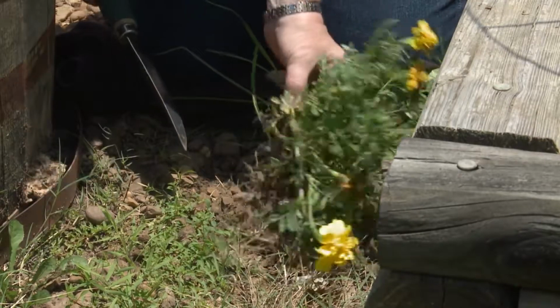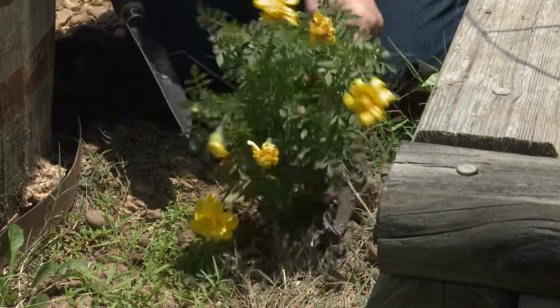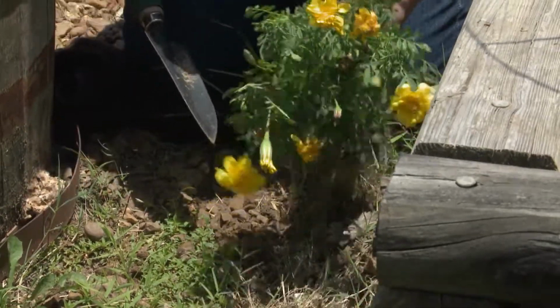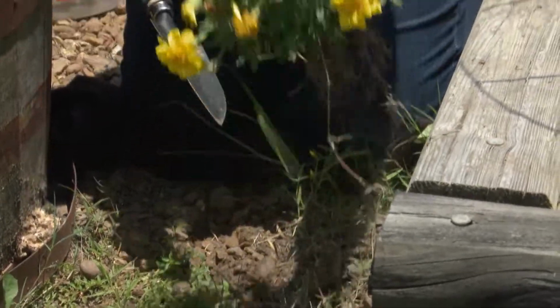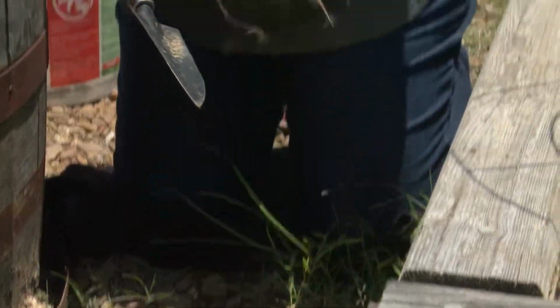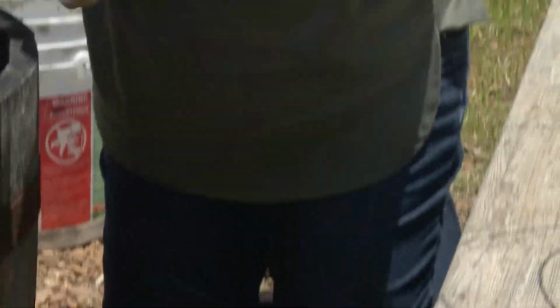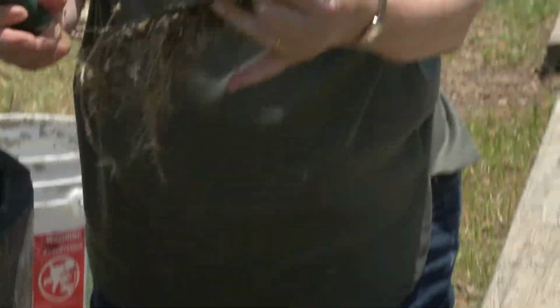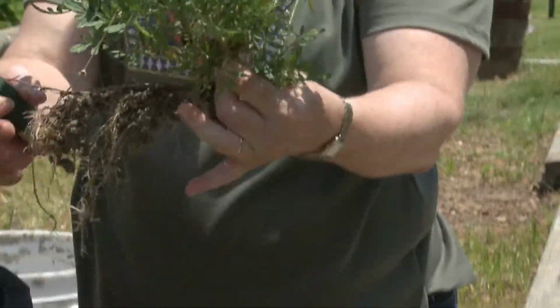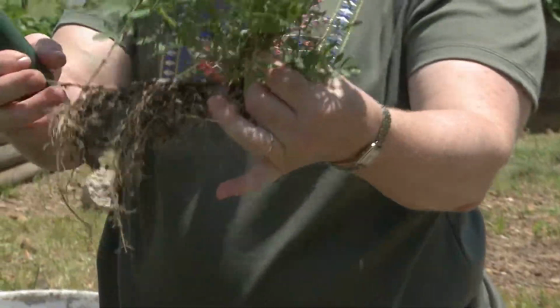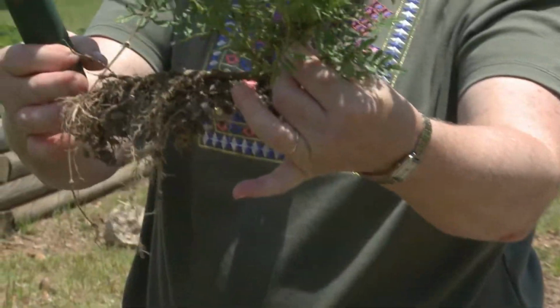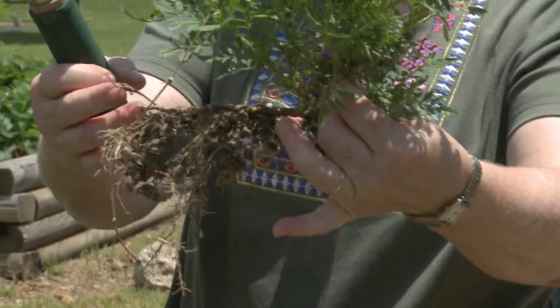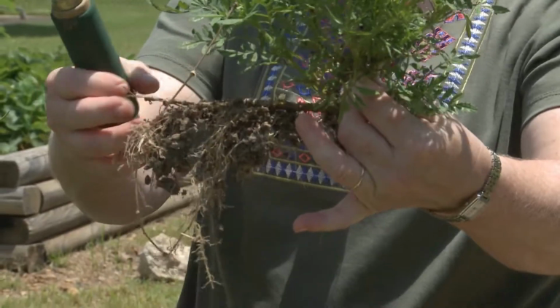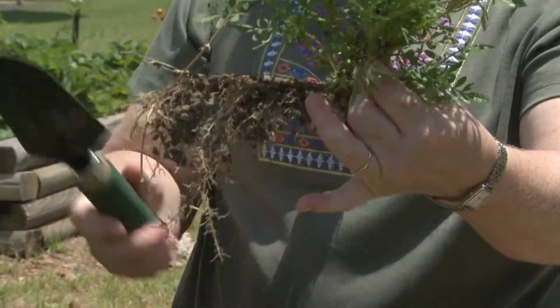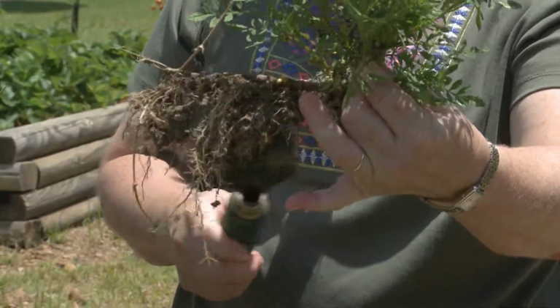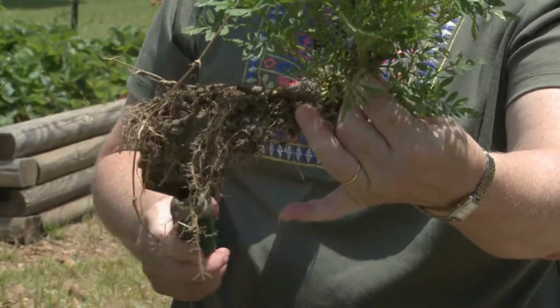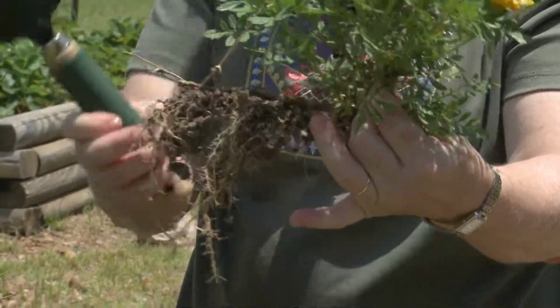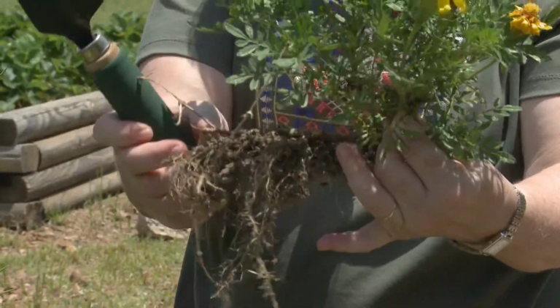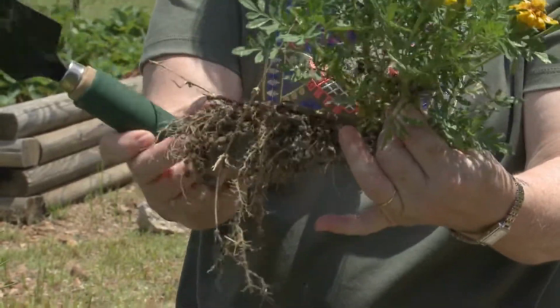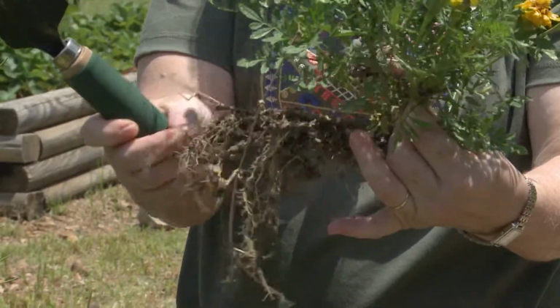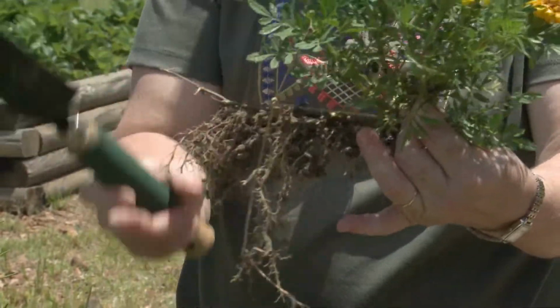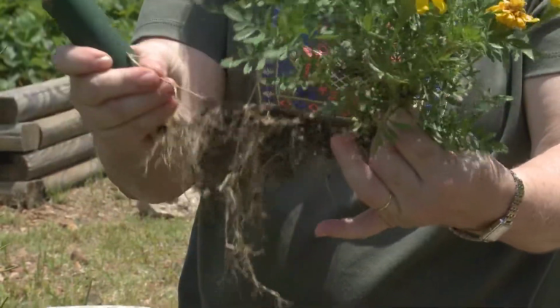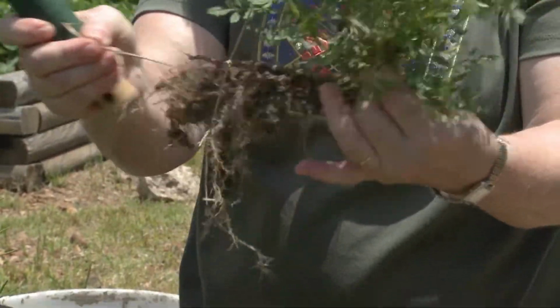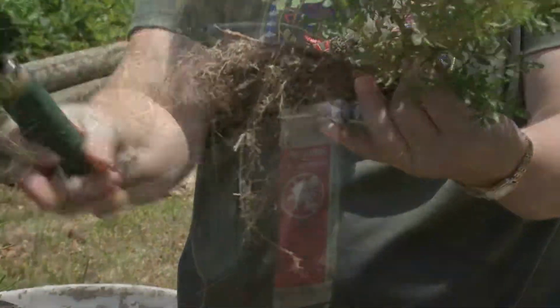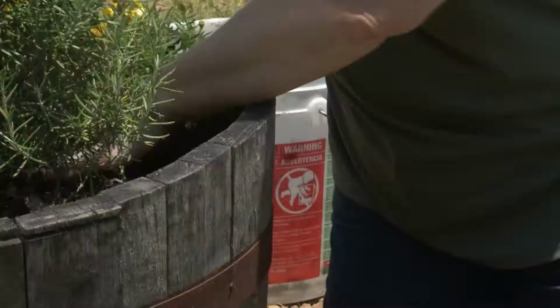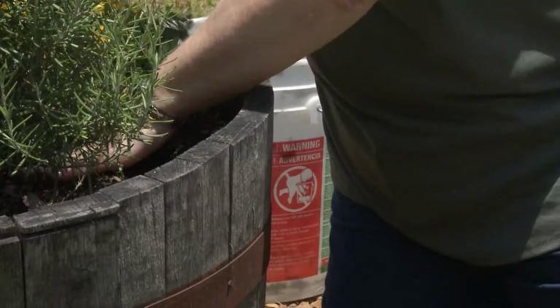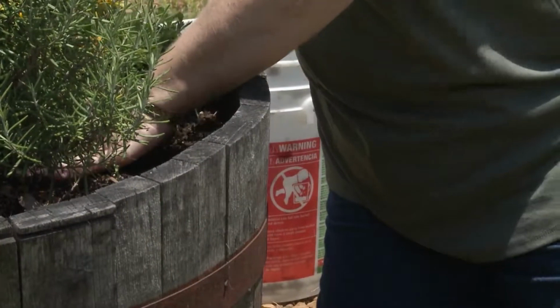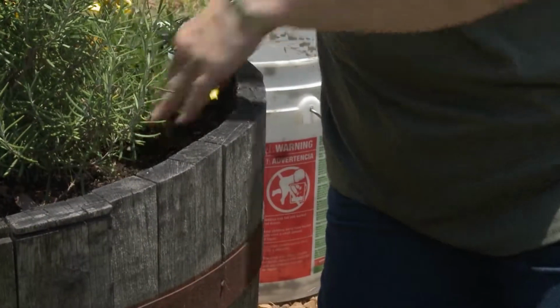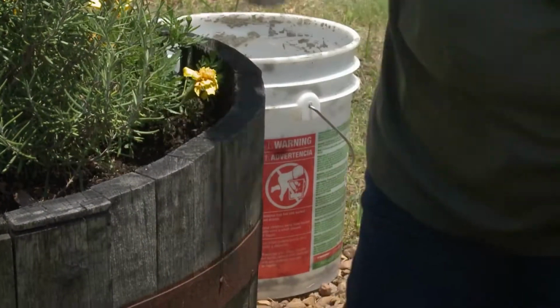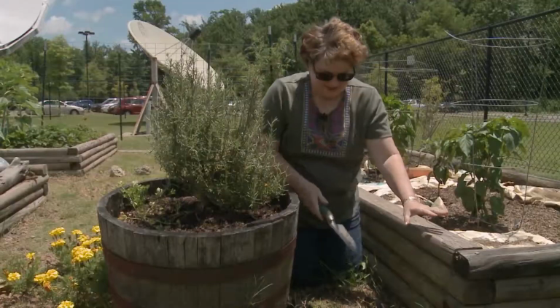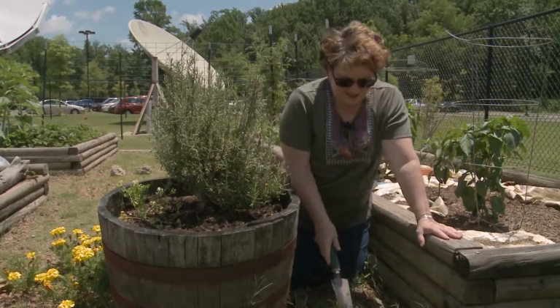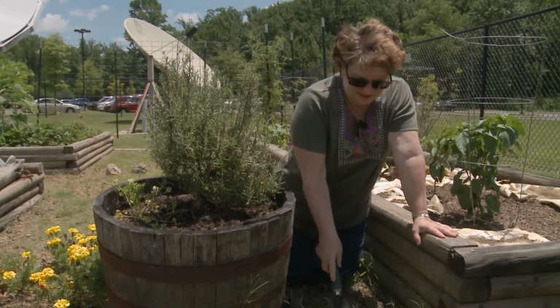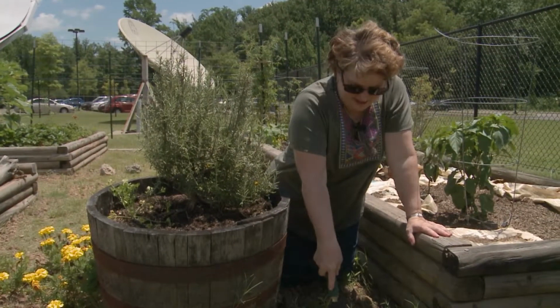As you can see, the stick fell down and it rooted all the way across the stem, so we'll have a lot of nice roots to add to the container here. Then we'll dig up the vinca.